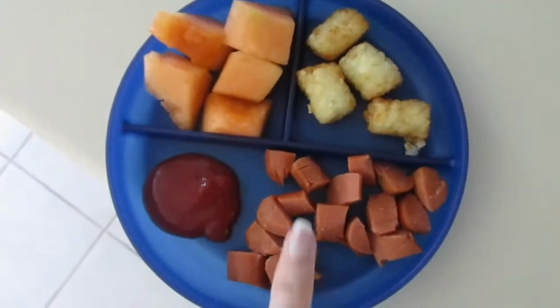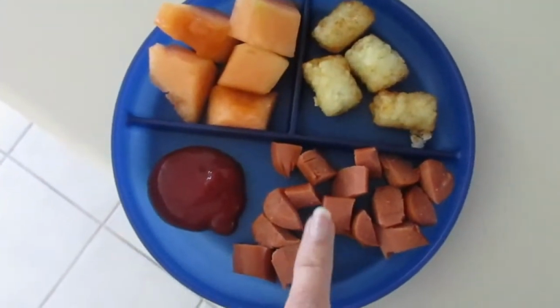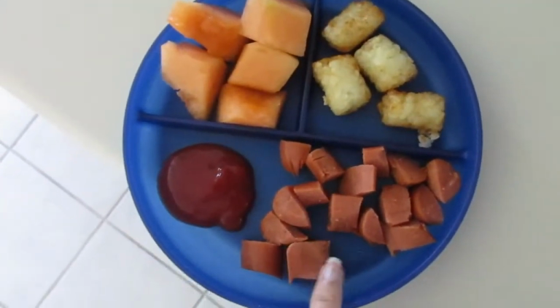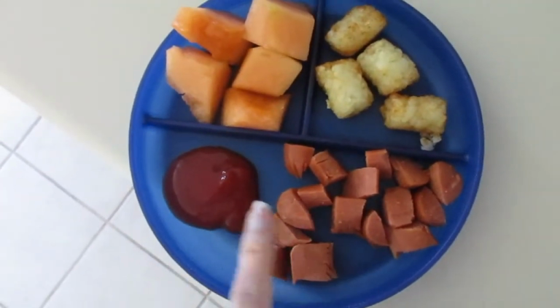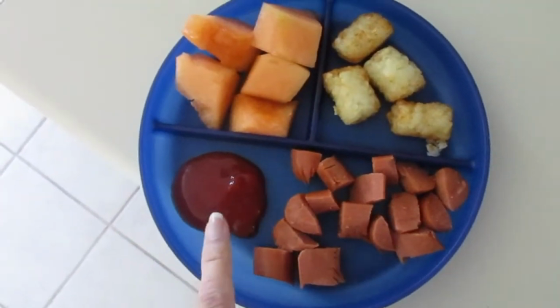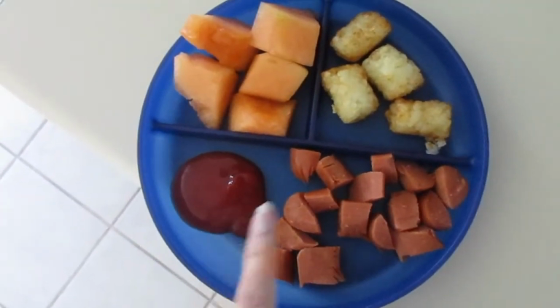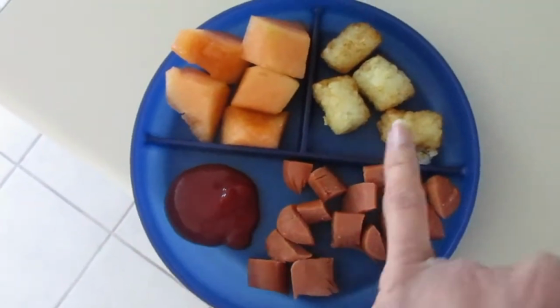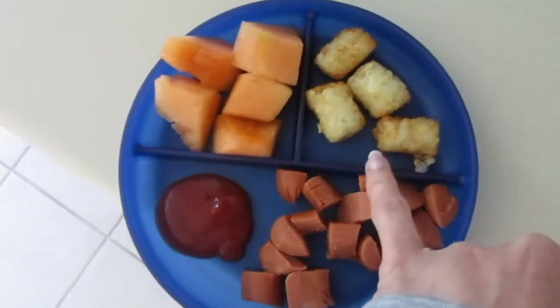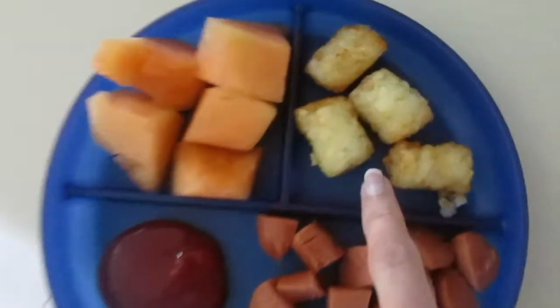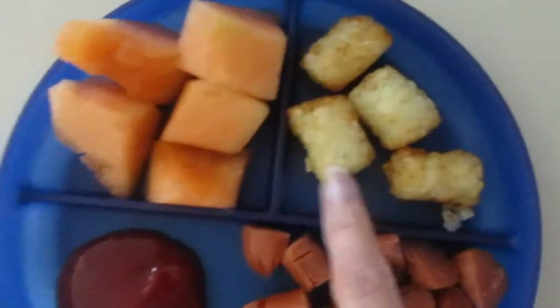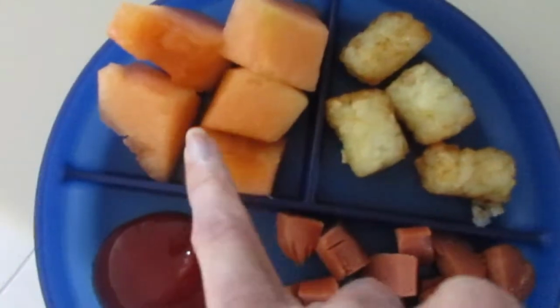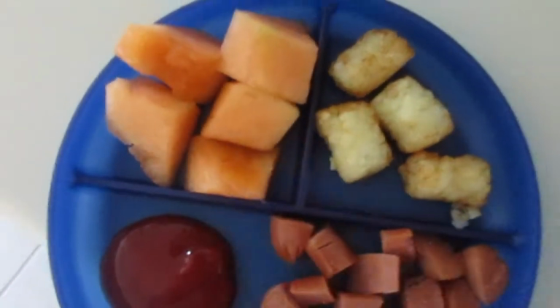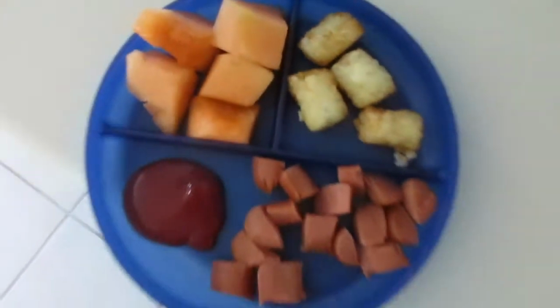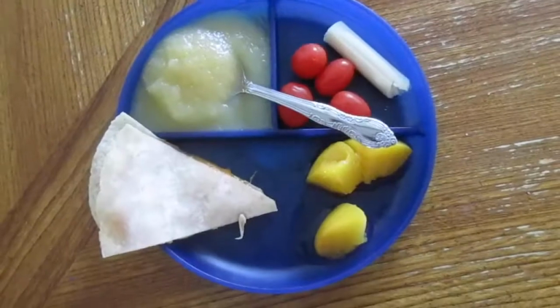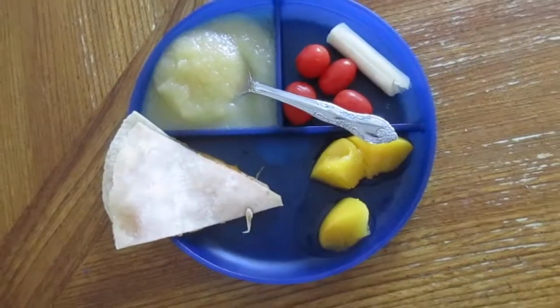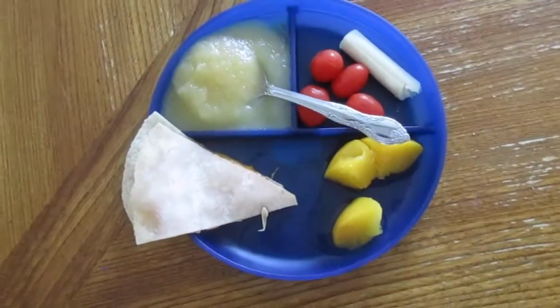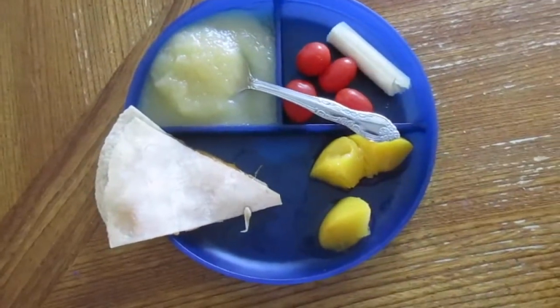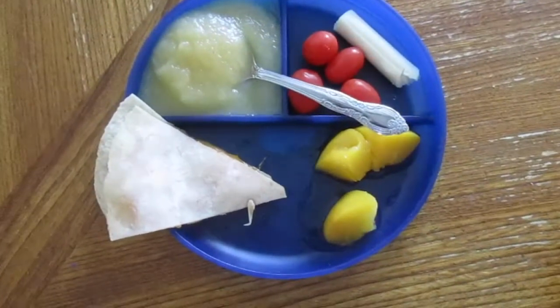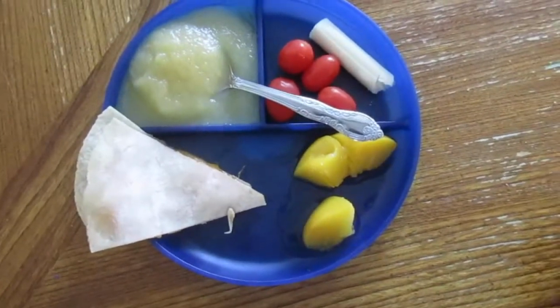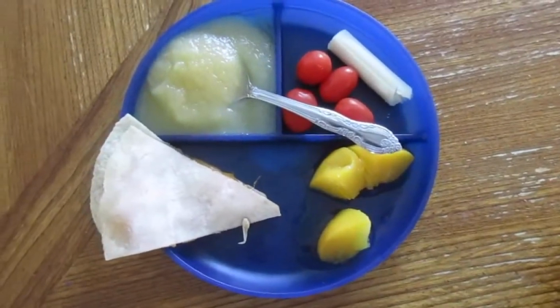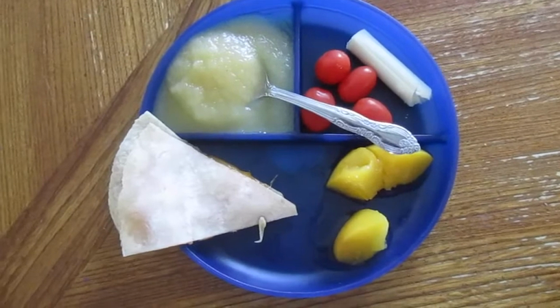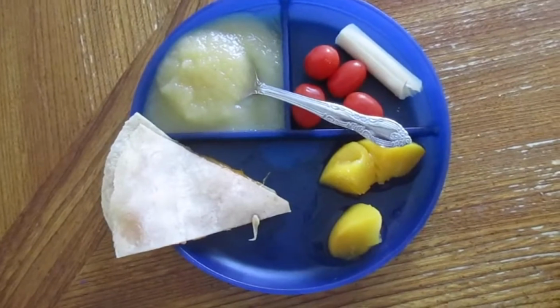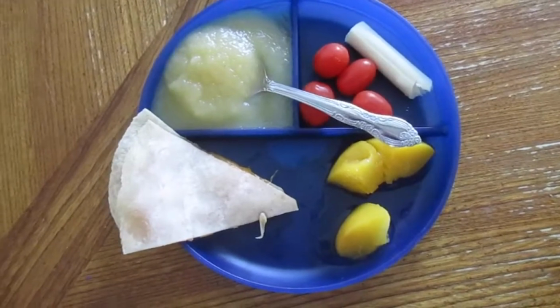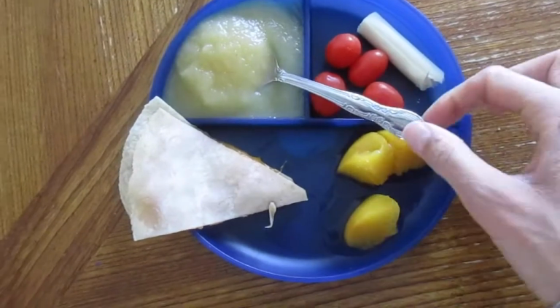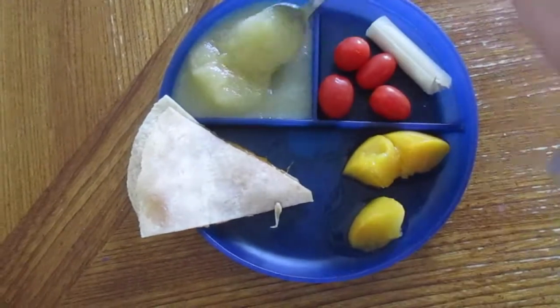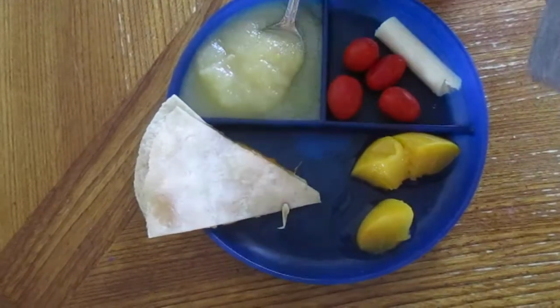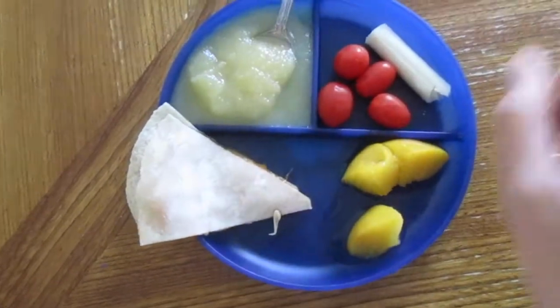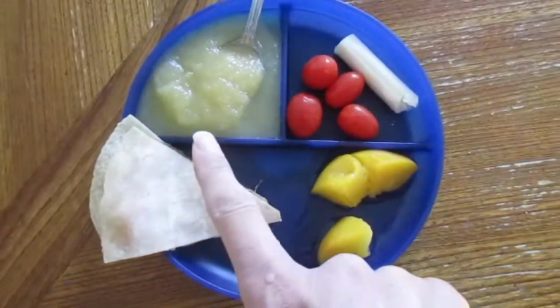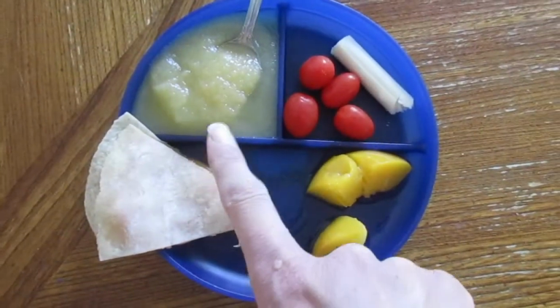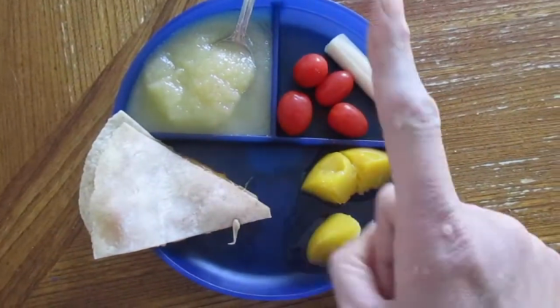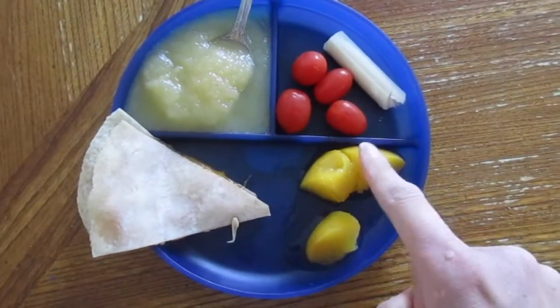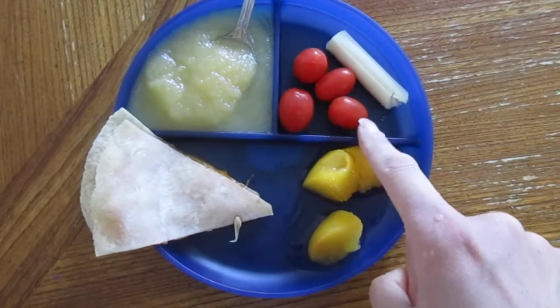For lunch today we have hot dogs with ketchup, some tater tots, and cantaloupe. Today it's just some leftovers — tomorrow's grocery day, so I'm just trying to clean out the fridge. We have some applesauce and some grape tomatoes.